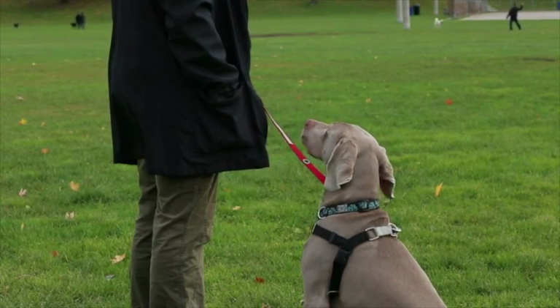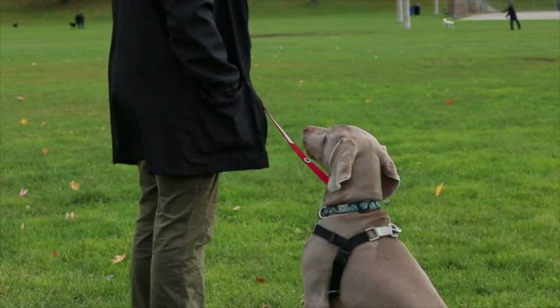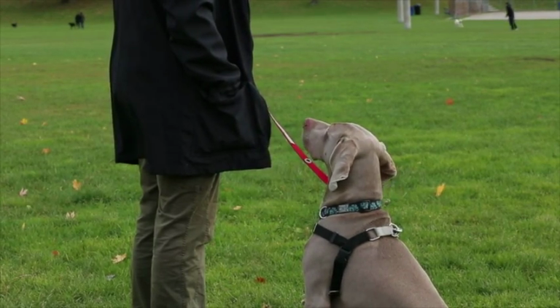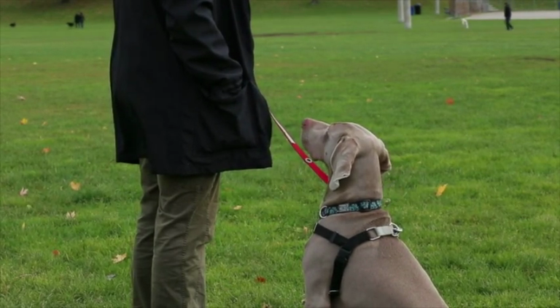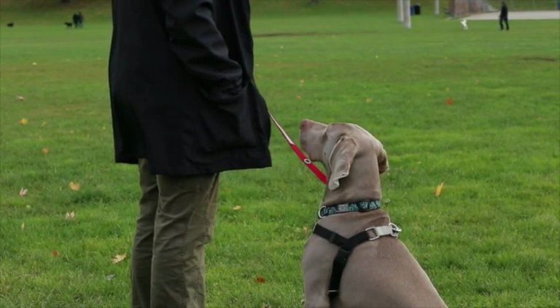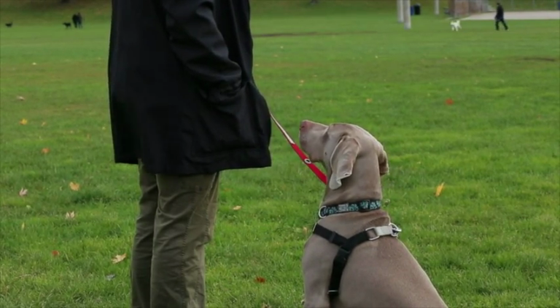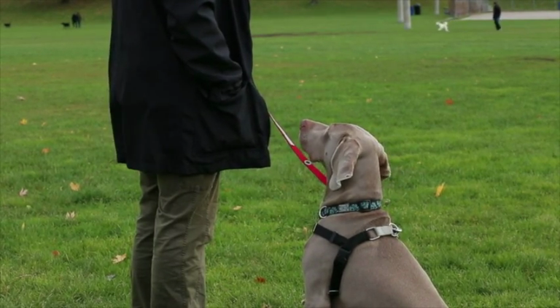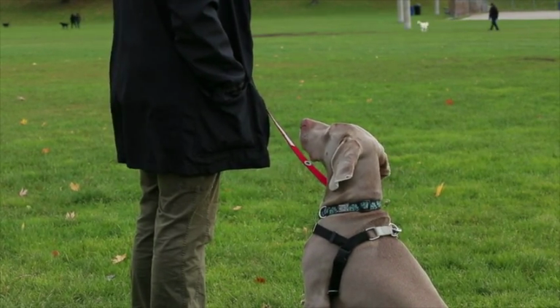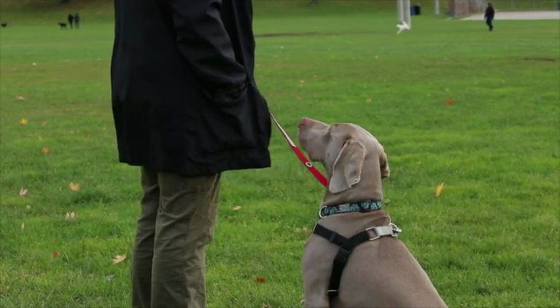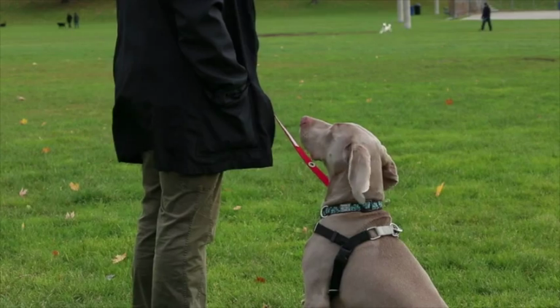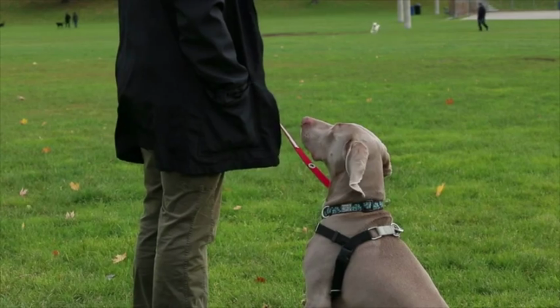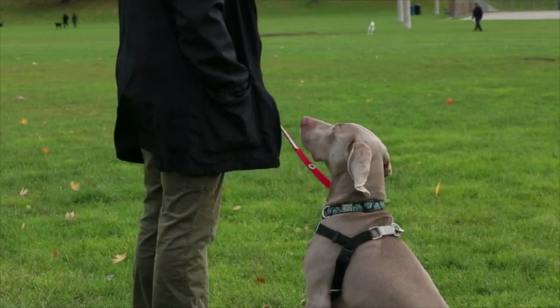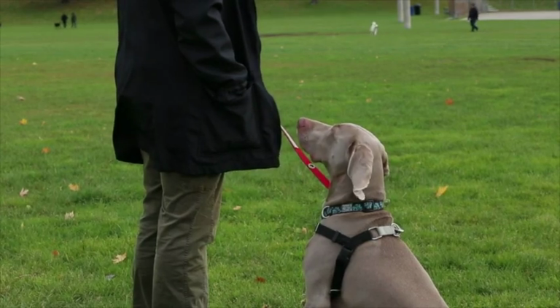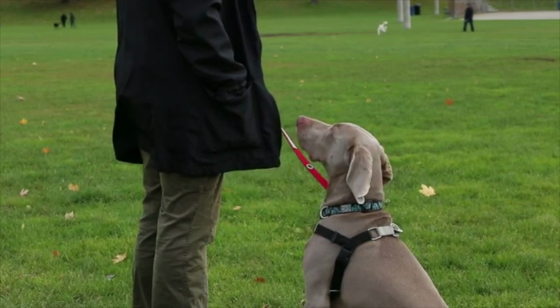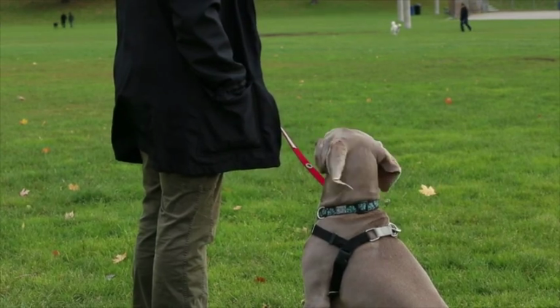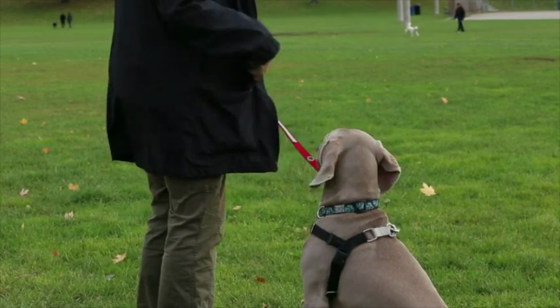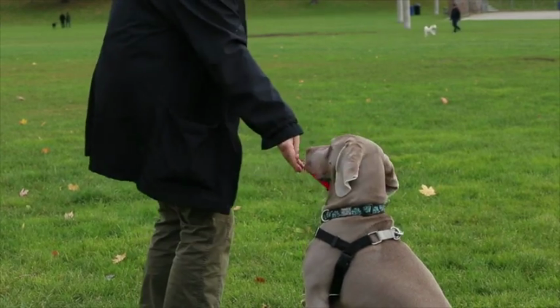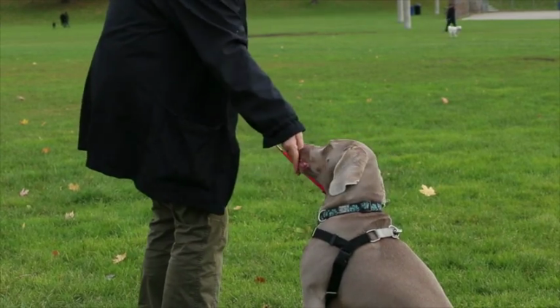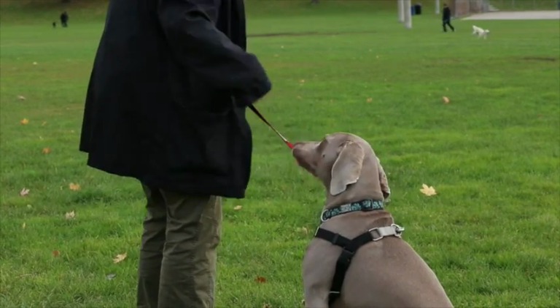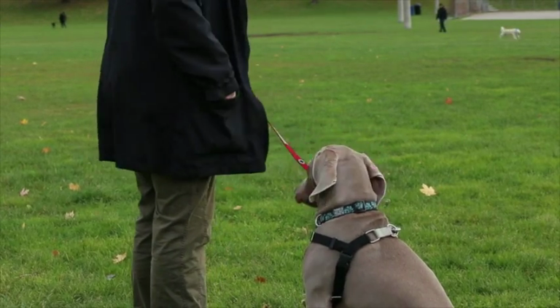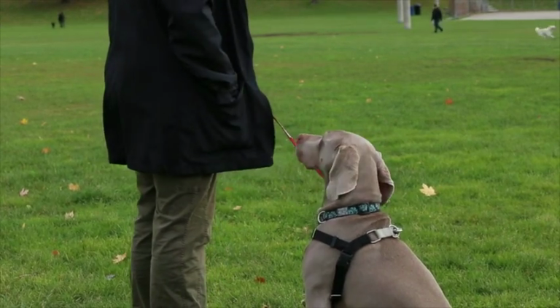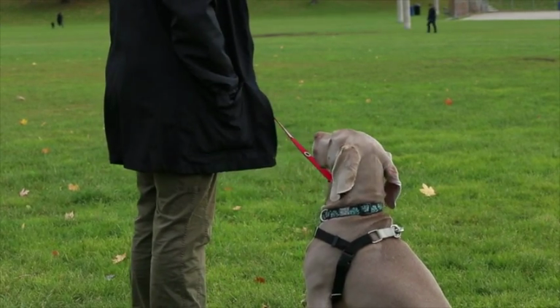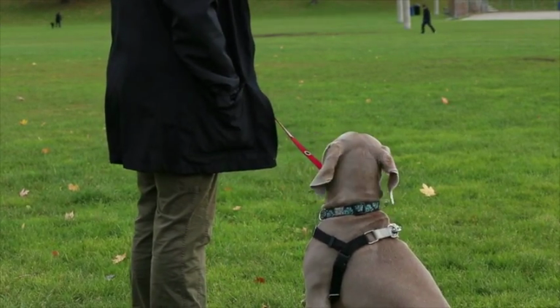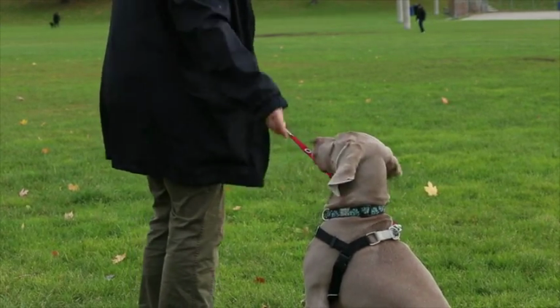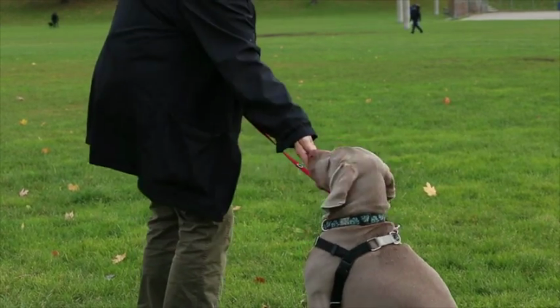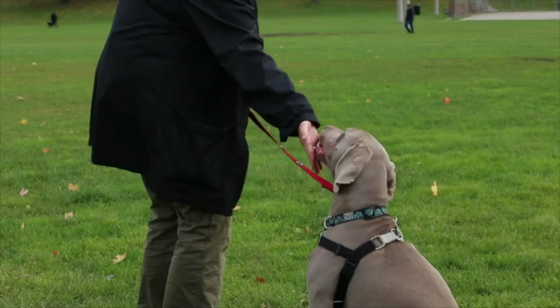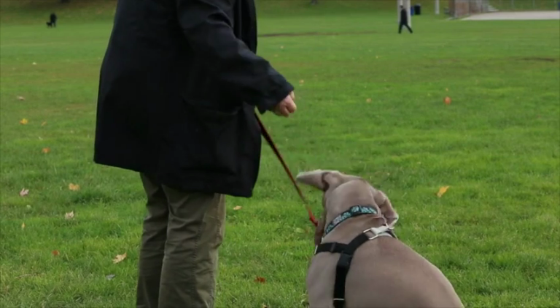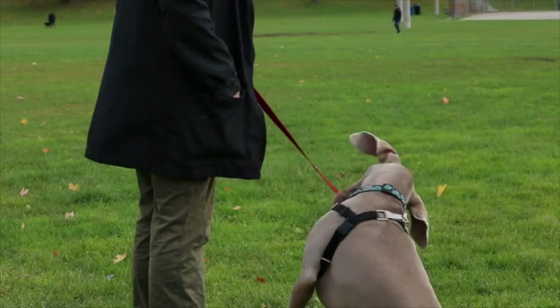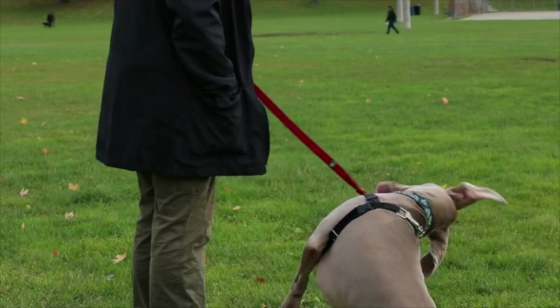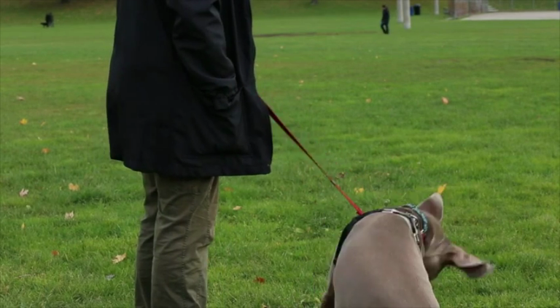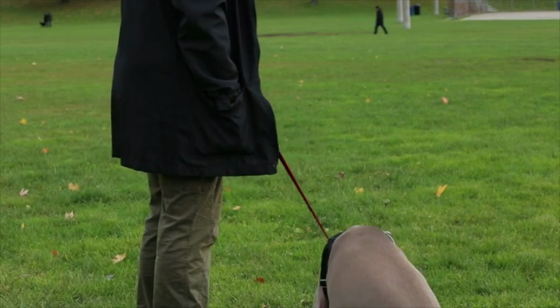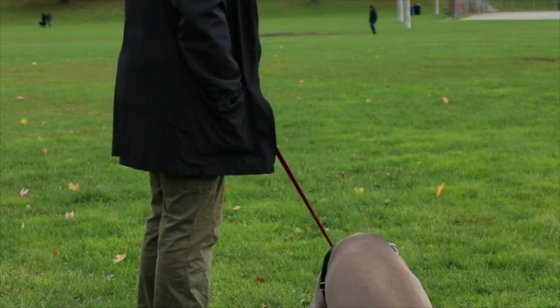This will likely start to happen within 10 or 20 repetitions. If your dog is remaining 100% fixated and glued to the stressor, move further back — you are too close.